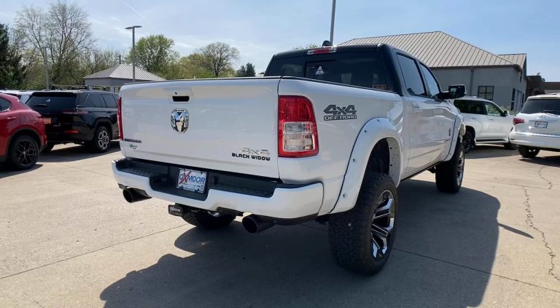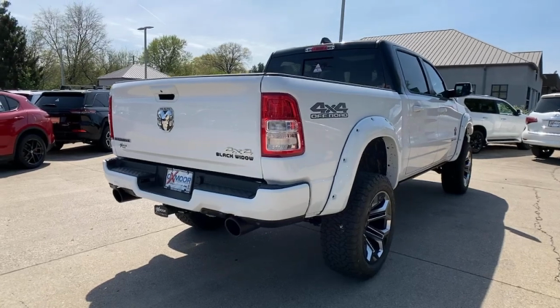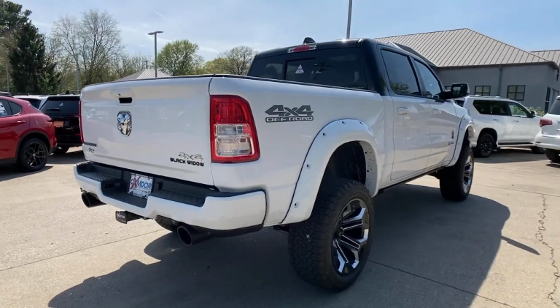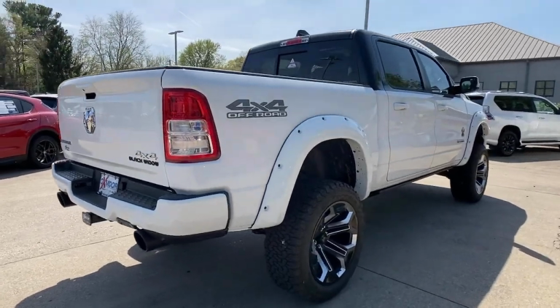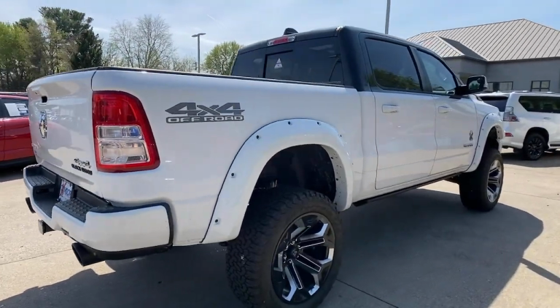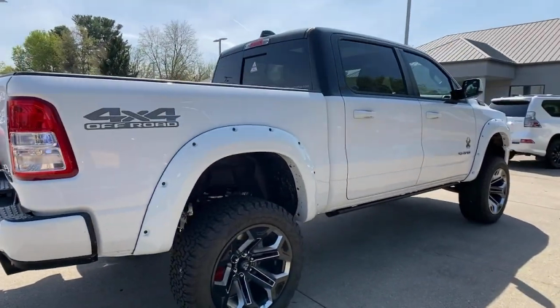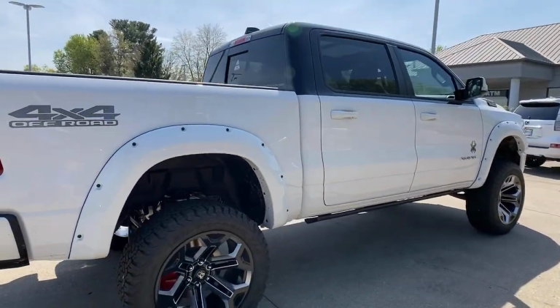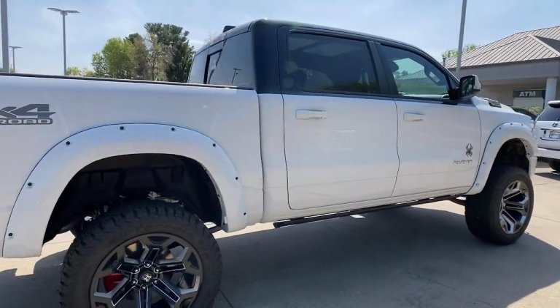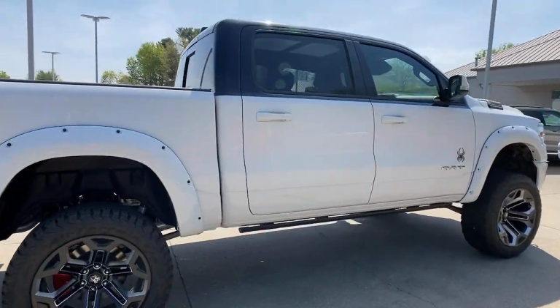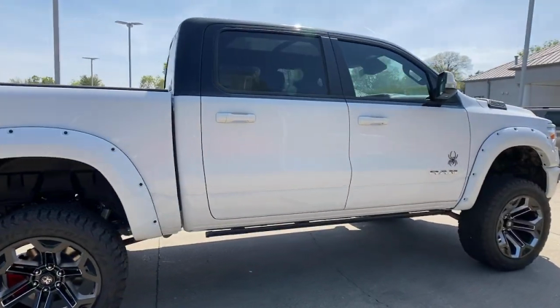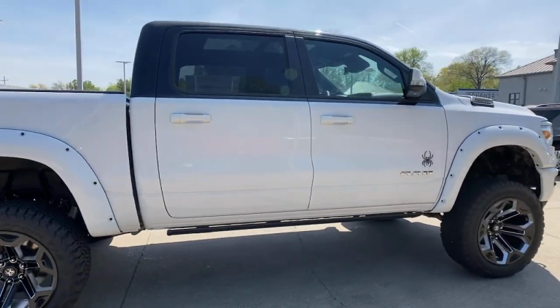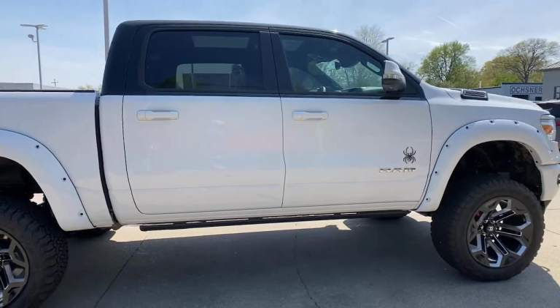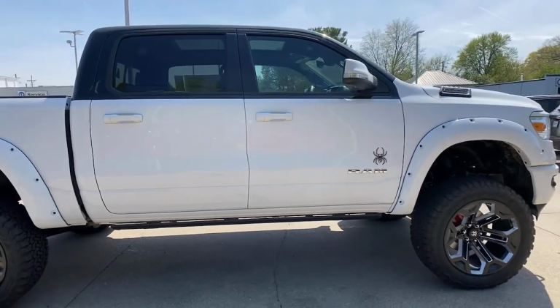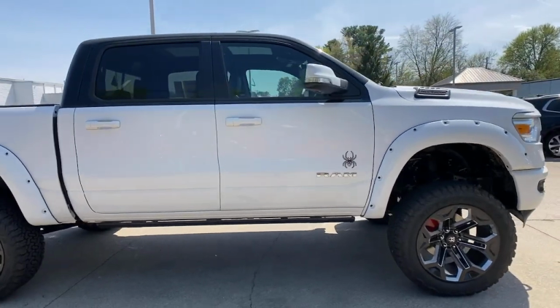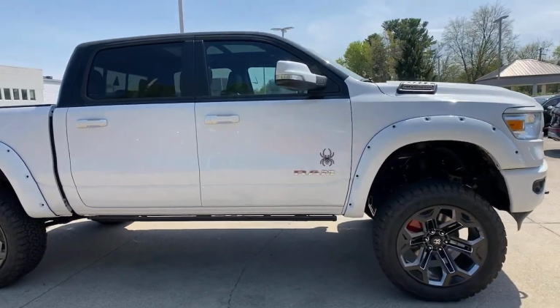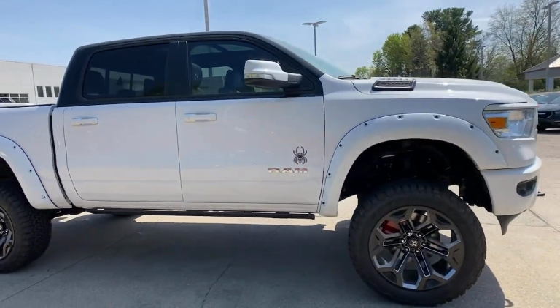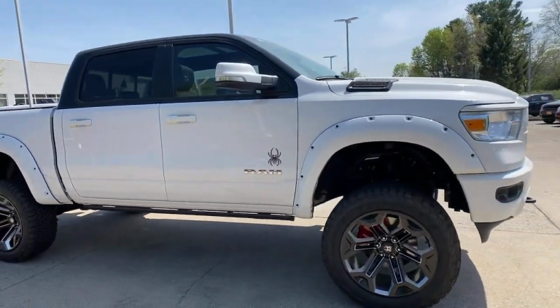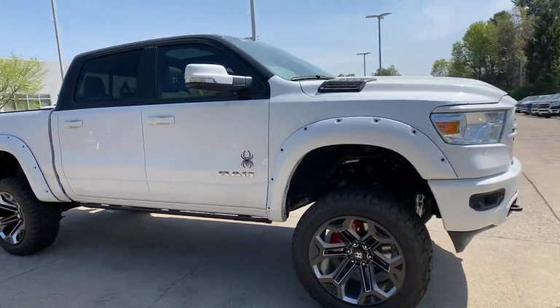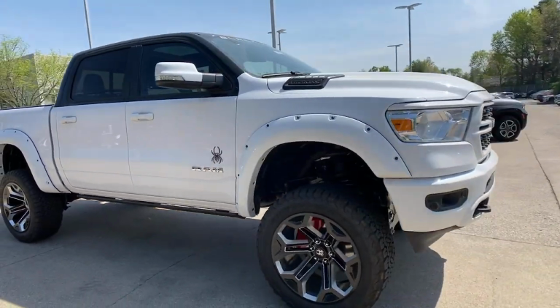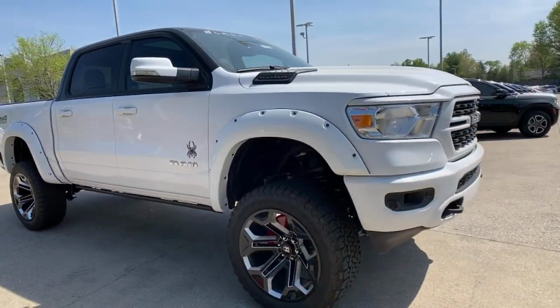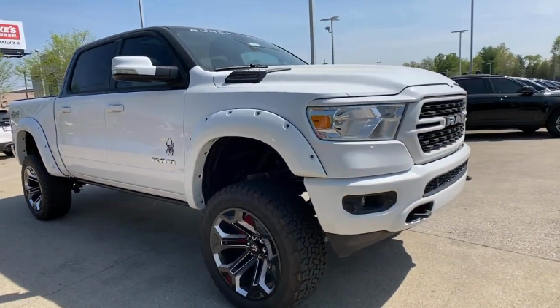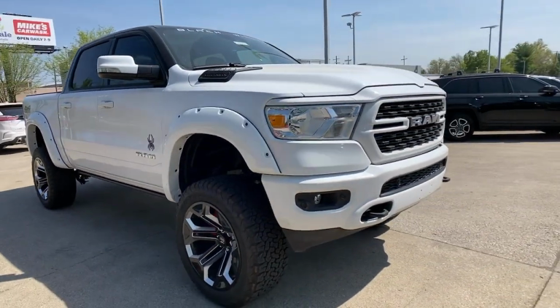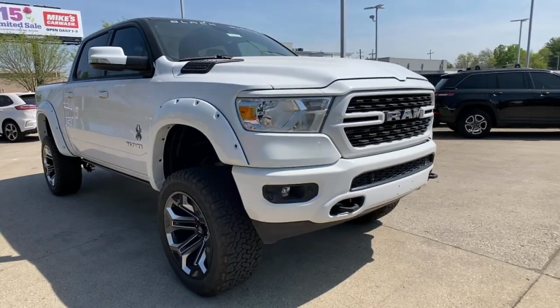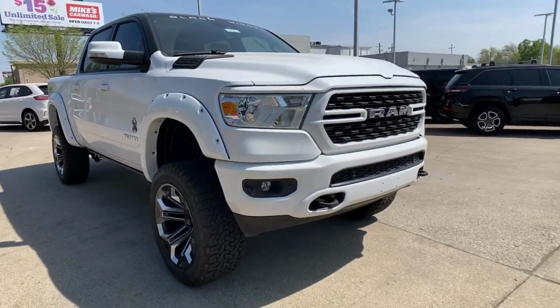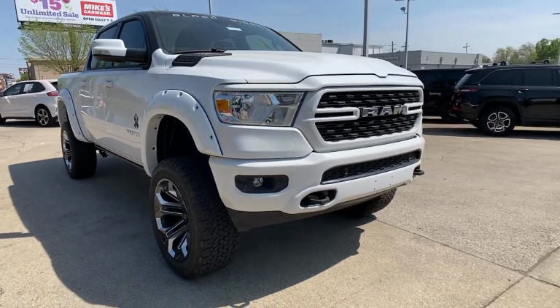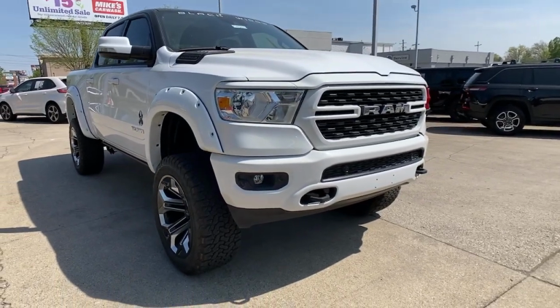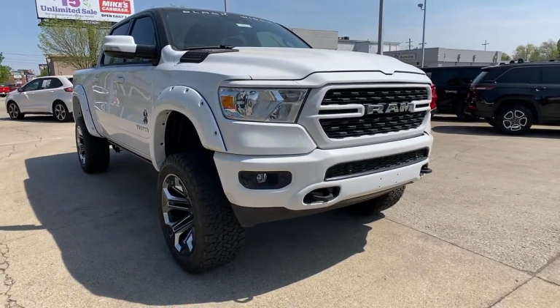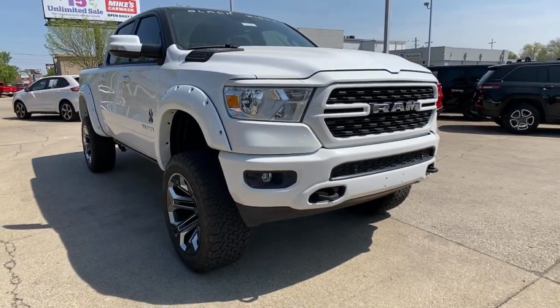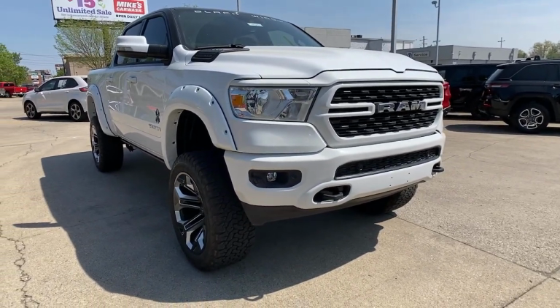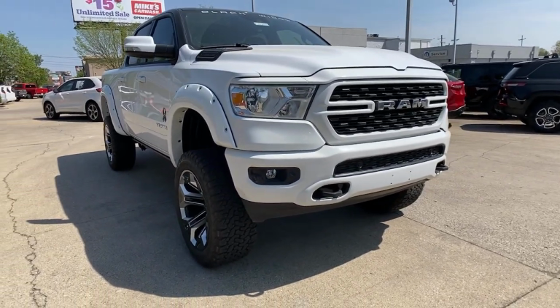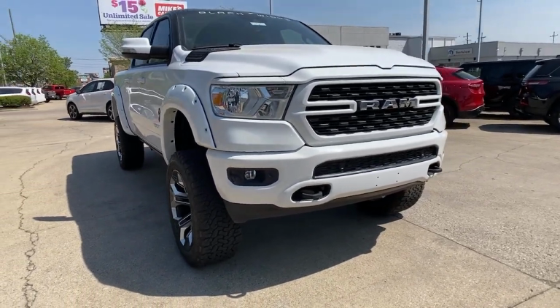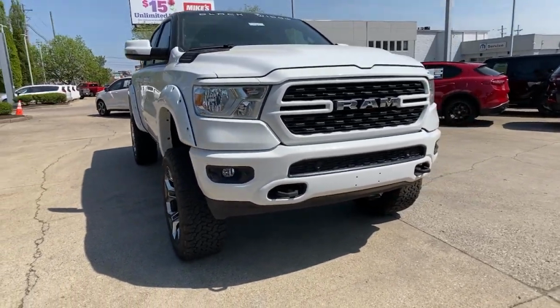Enjoy the view of this 2022 Ram 1500. The Ram 1500 strikes the perfect balance between tough strength and passenger comfort. Its fuel efficiency, impressive towing capacity, and safety features make it your go-to vehicle.